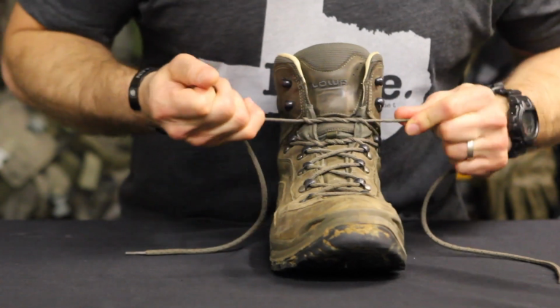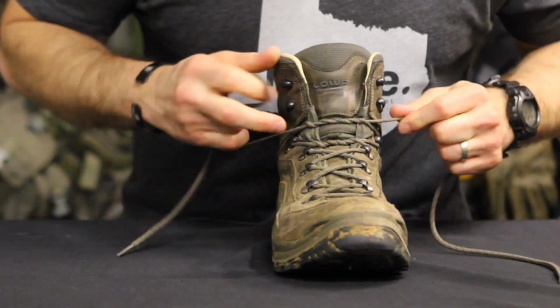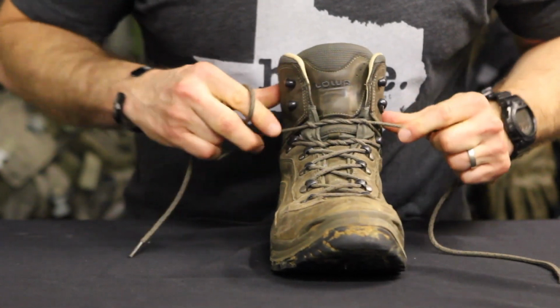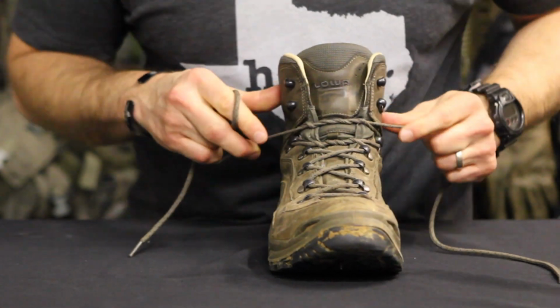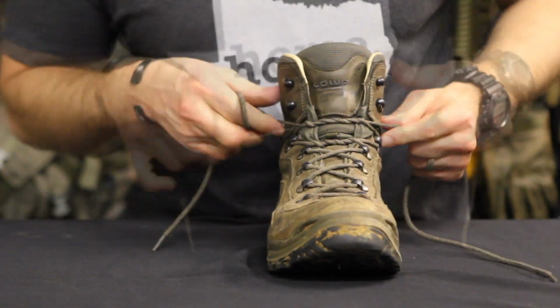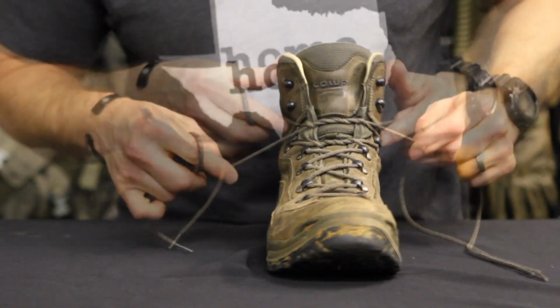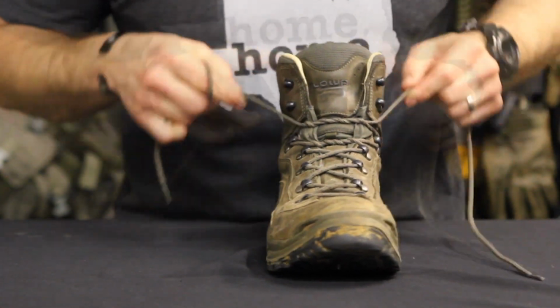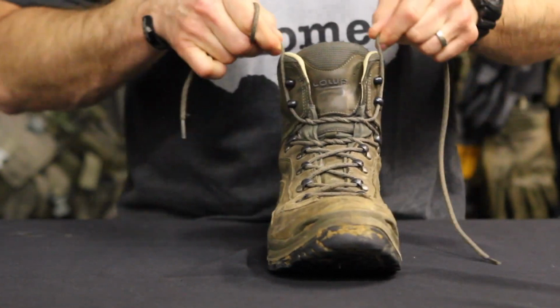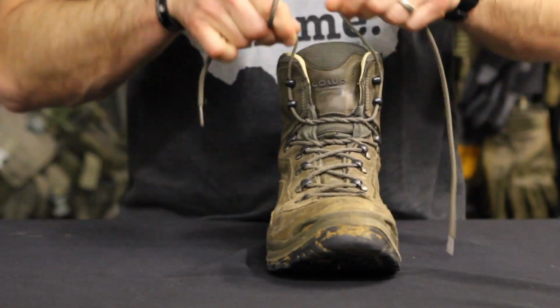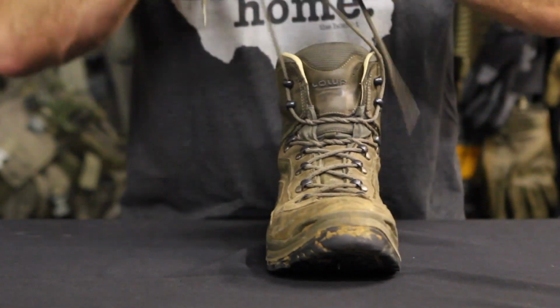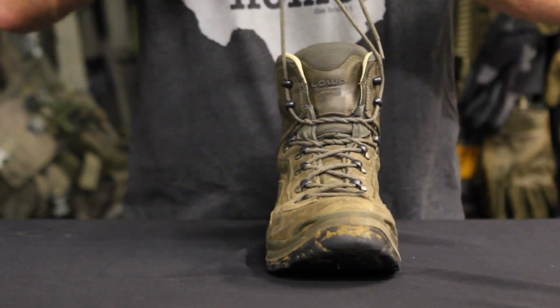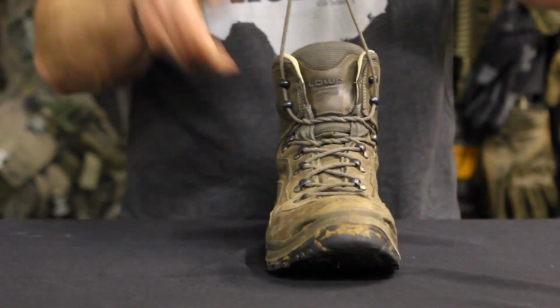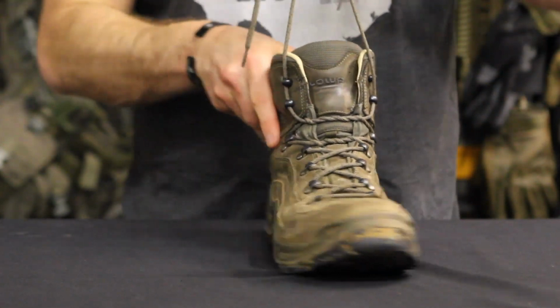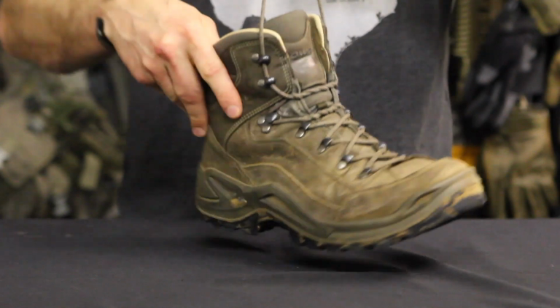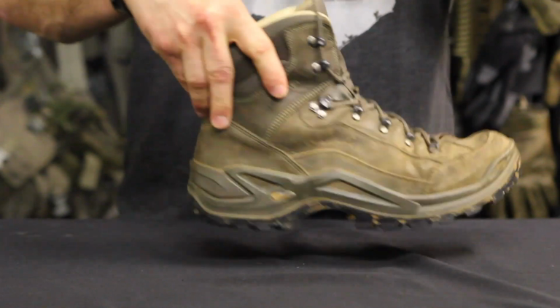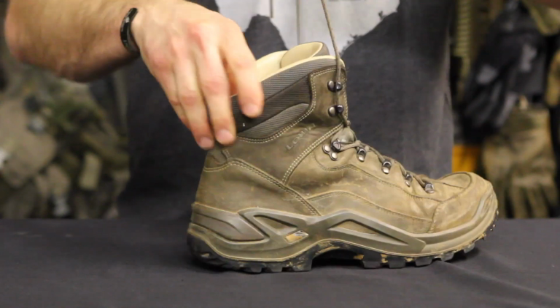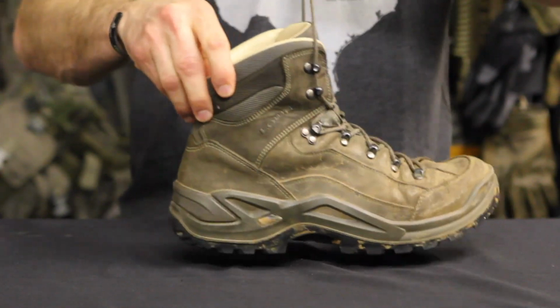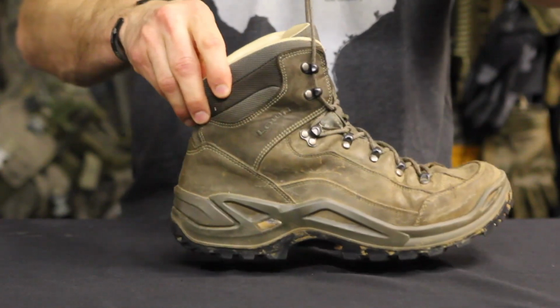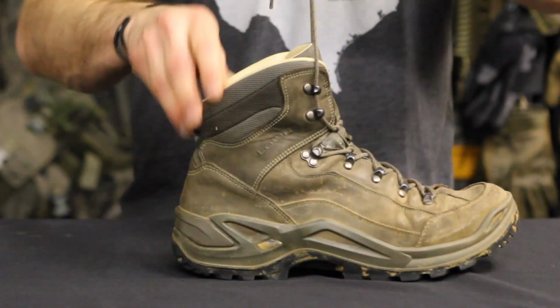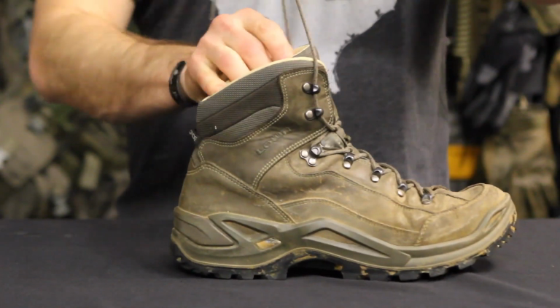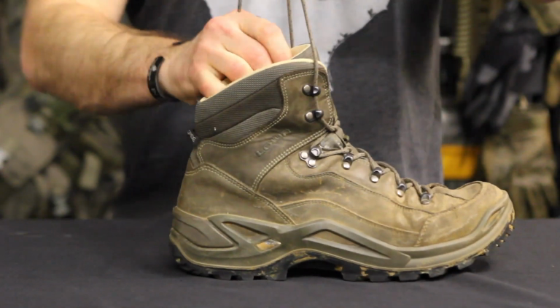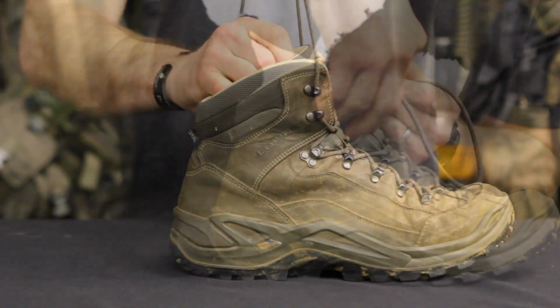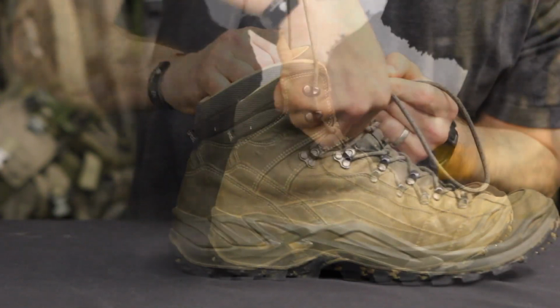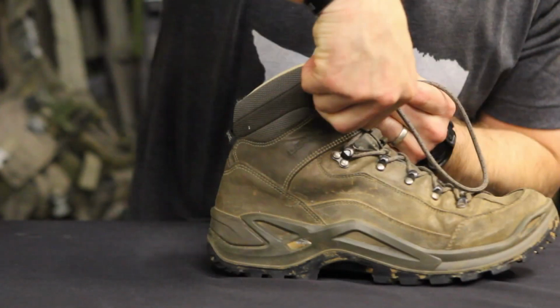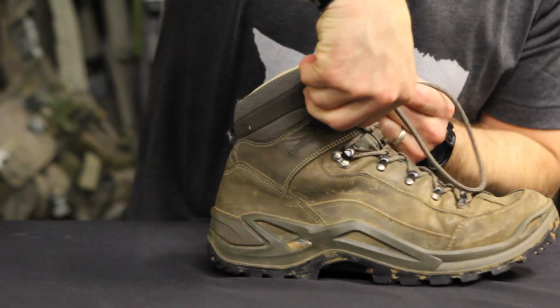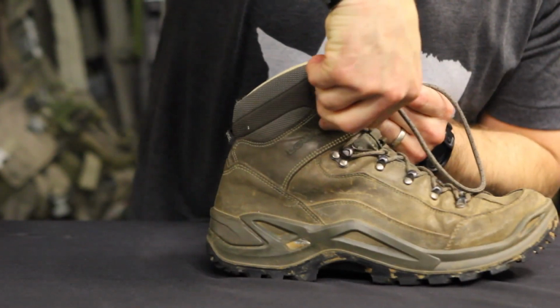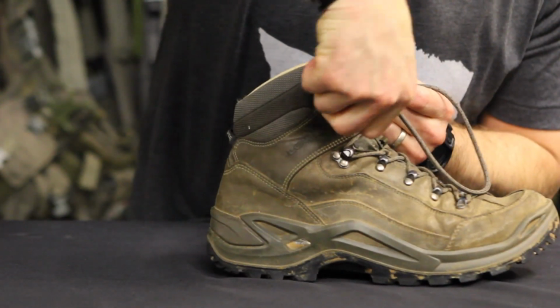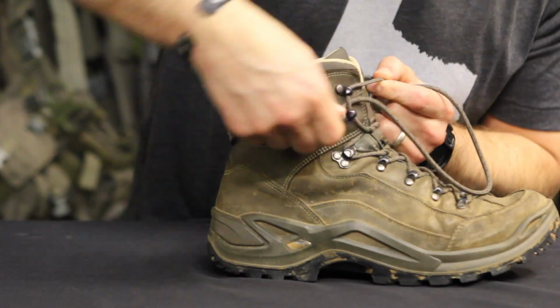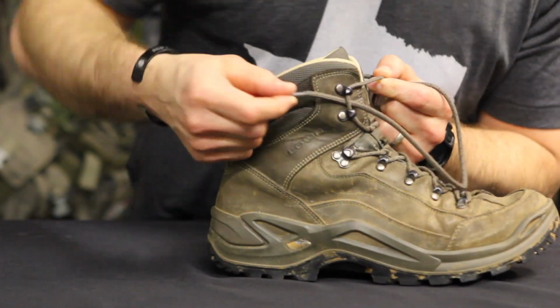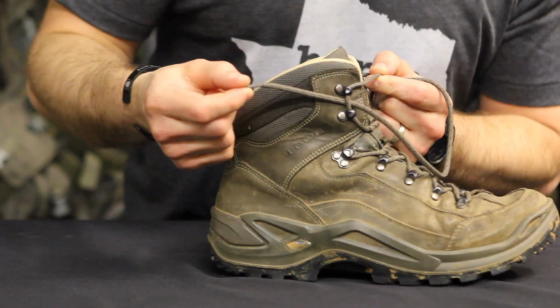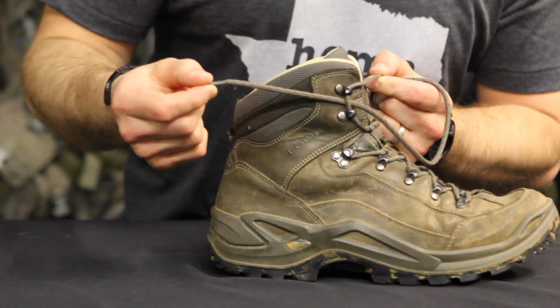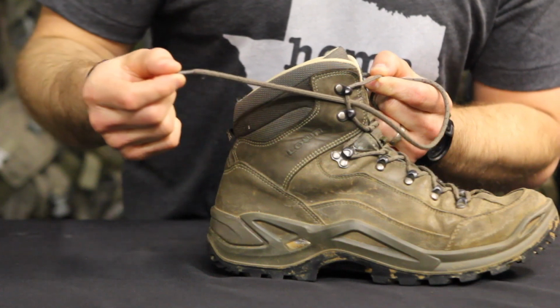Without crossing, pull each lace up behind both top hooks of either side. While holding tension, cross the laces and feed each end underneath the vertical lace trapped in the hooks.